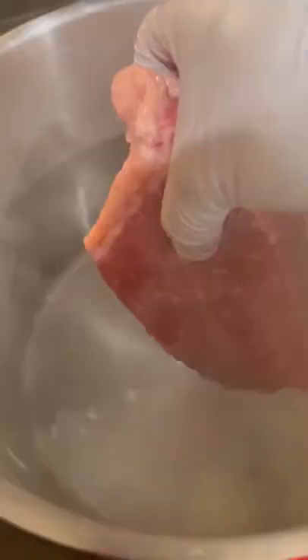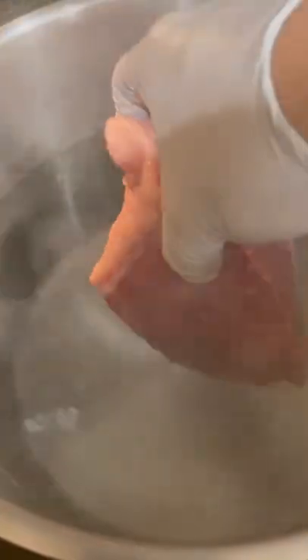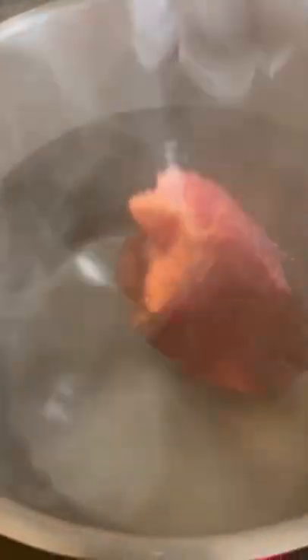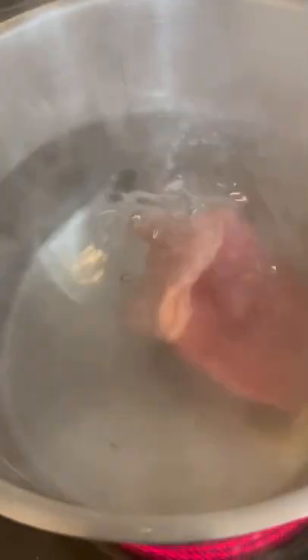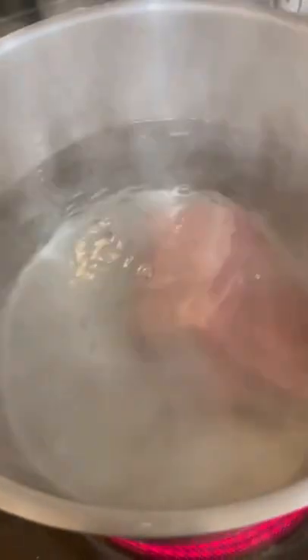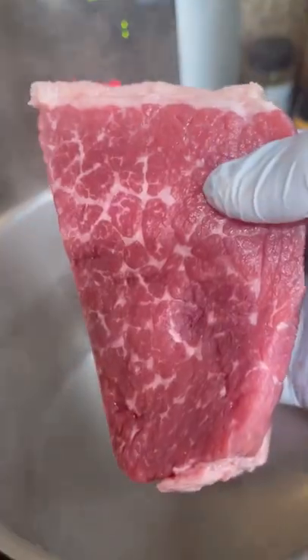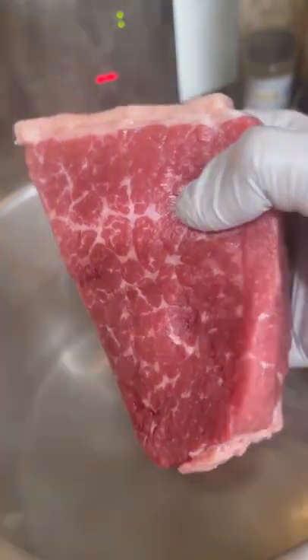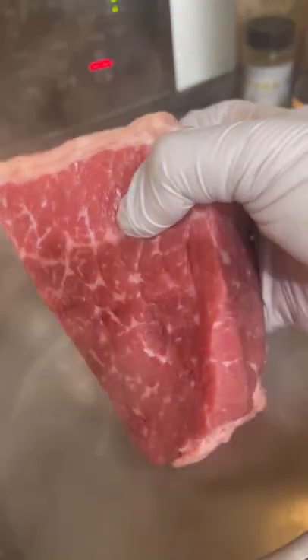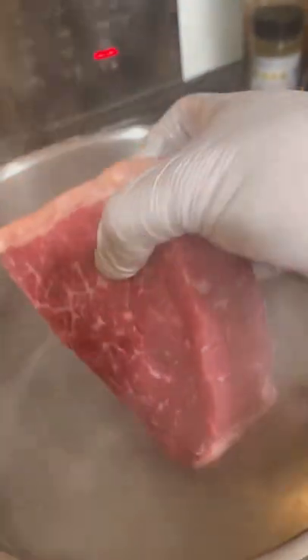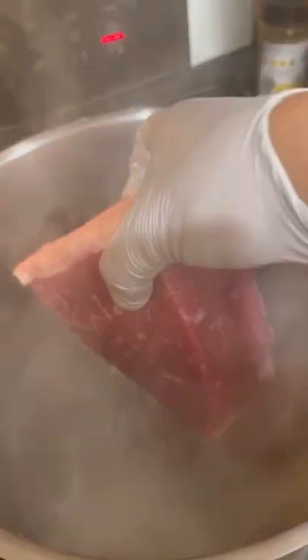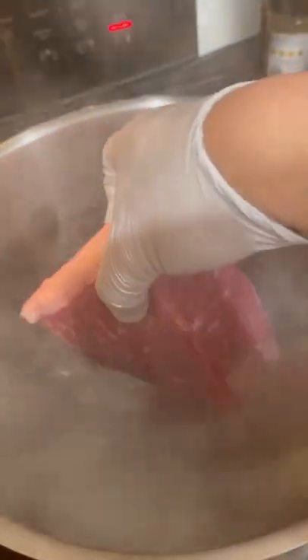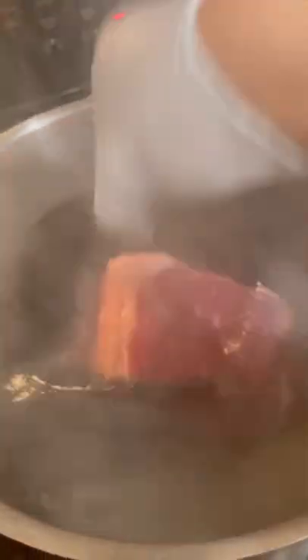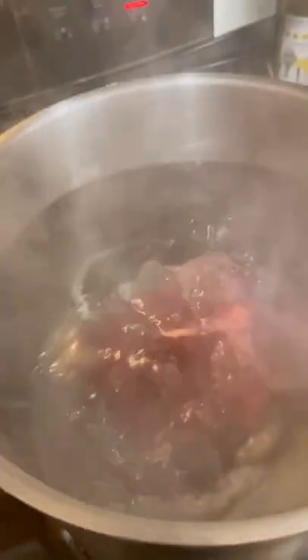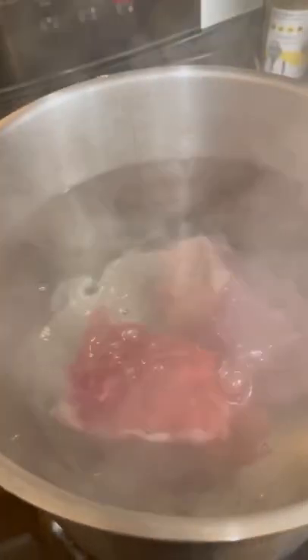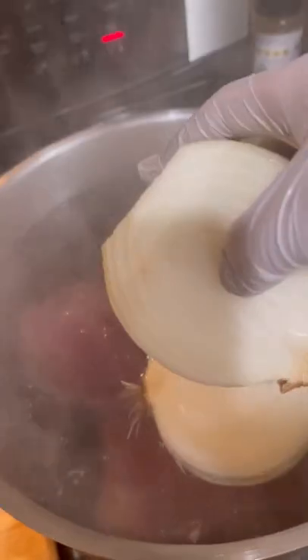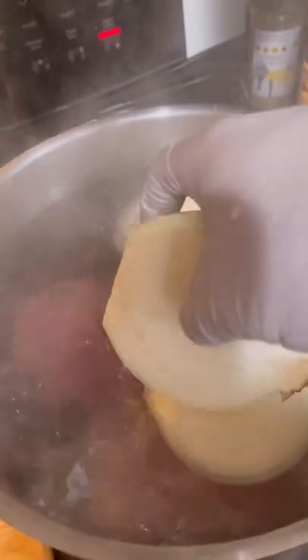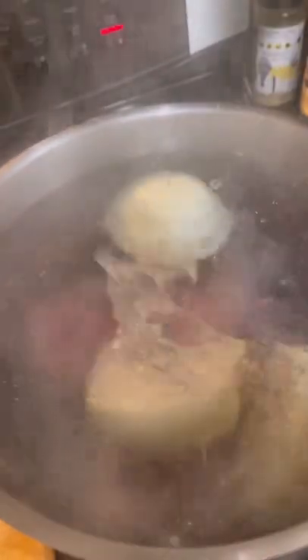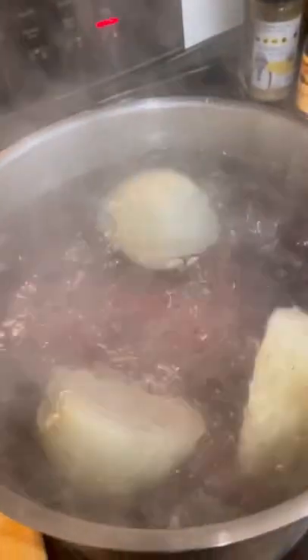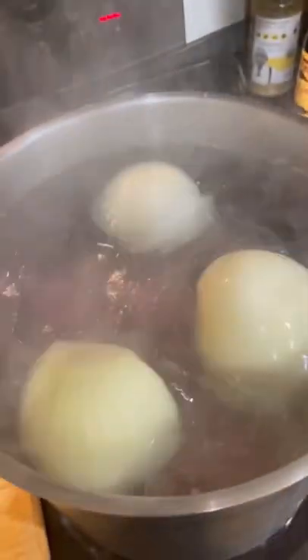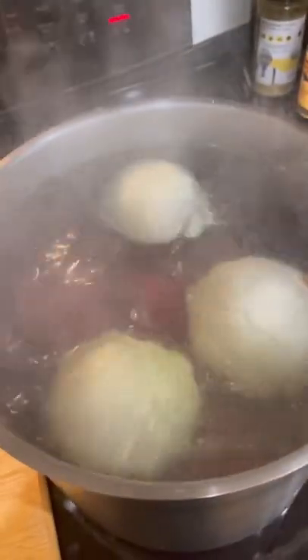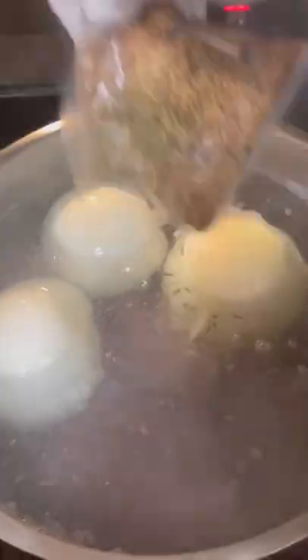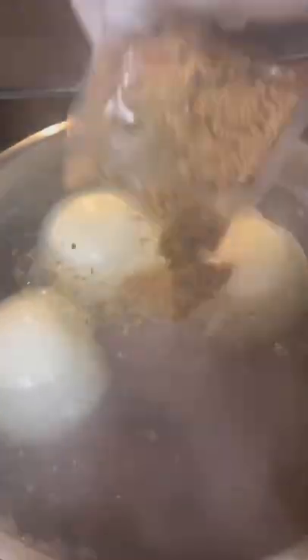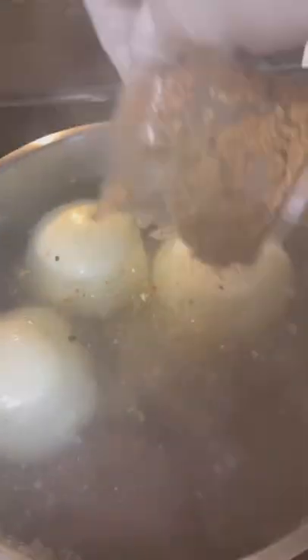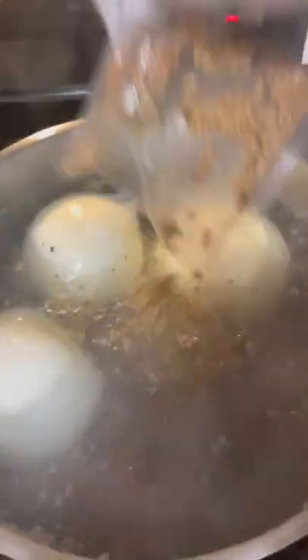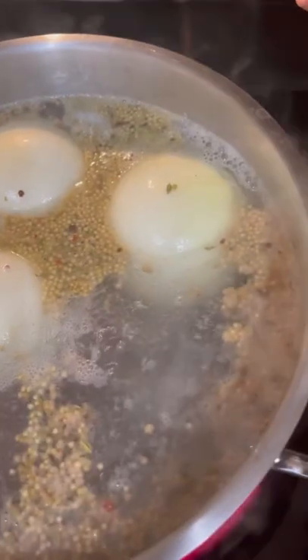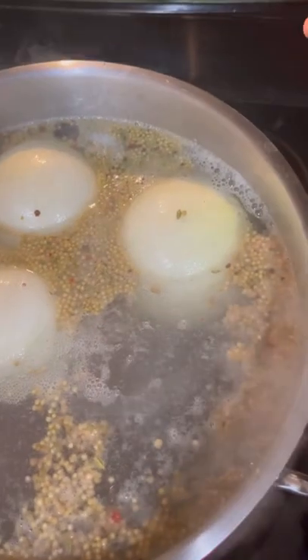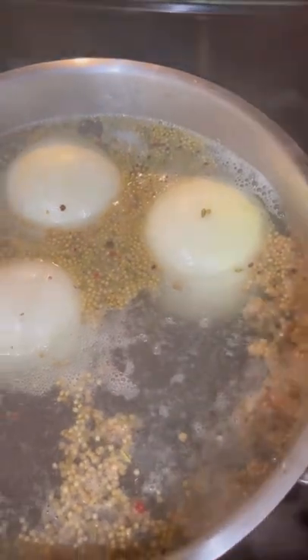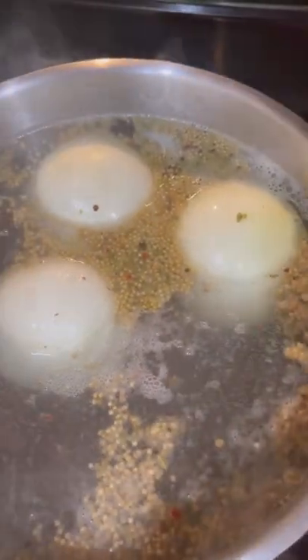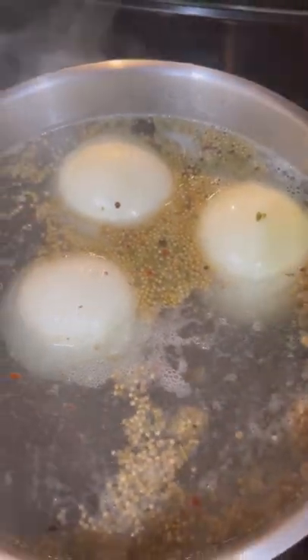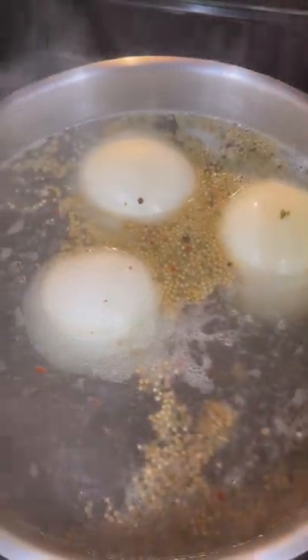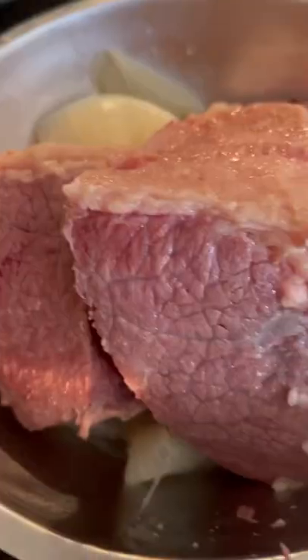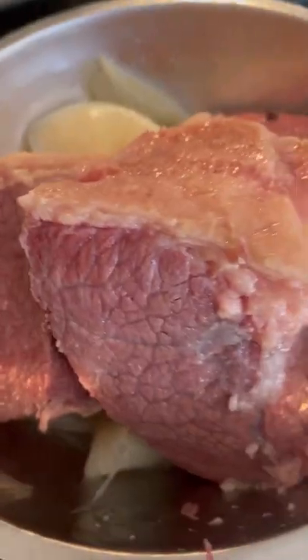First, wash and cut corned beef into large chunks. Add the corned beef to a pot of boiling water, then add half the onions and season and pack it into the large stockpot. Bring the stockpot to a boil and simmer the corned beef for three hours.